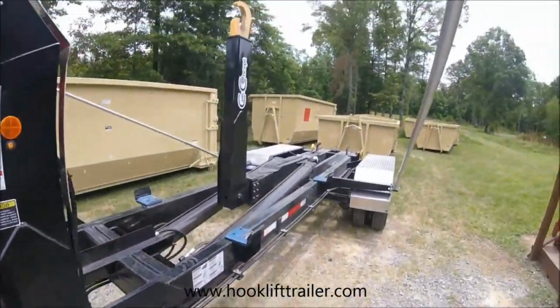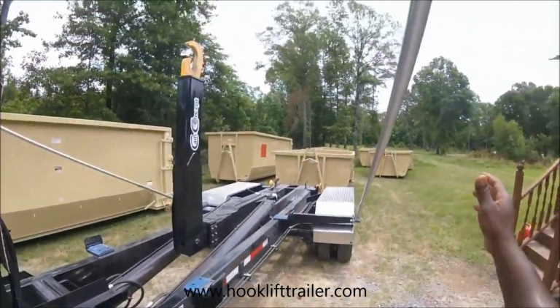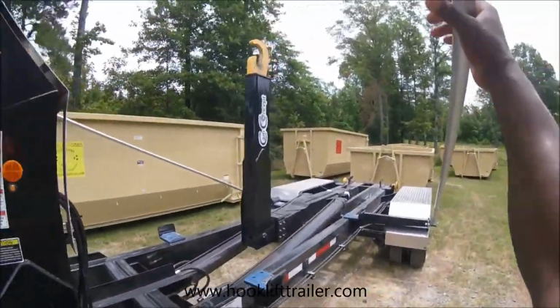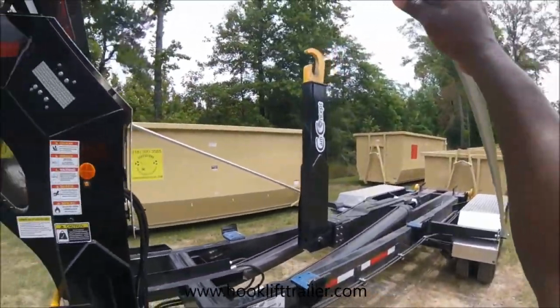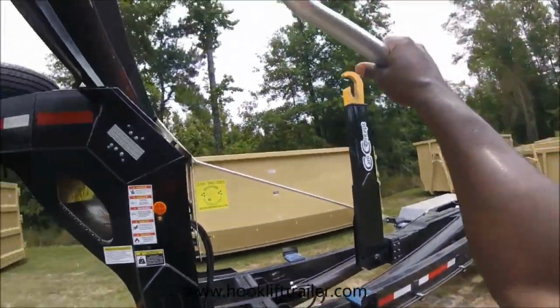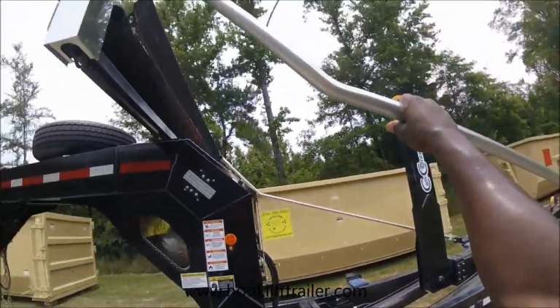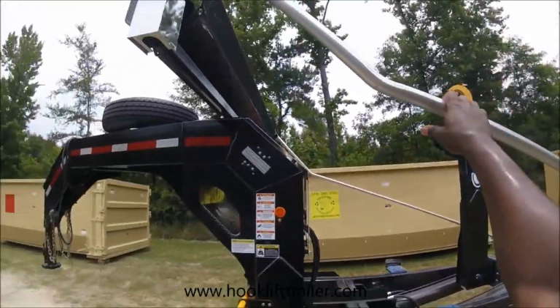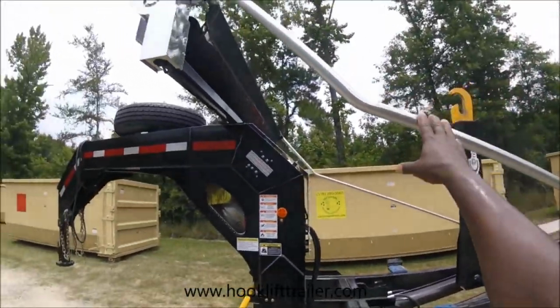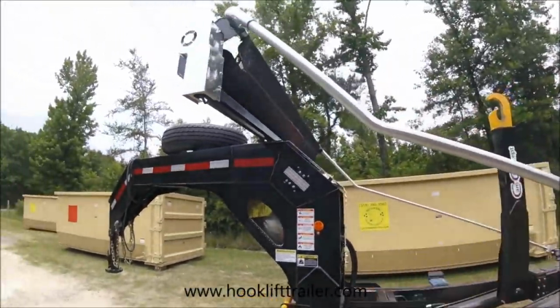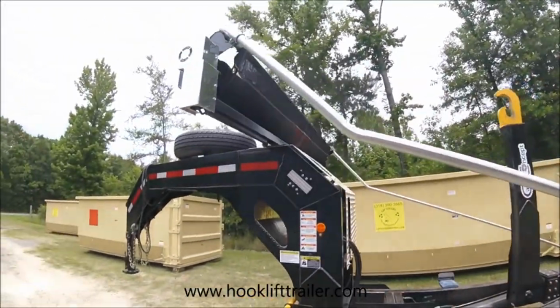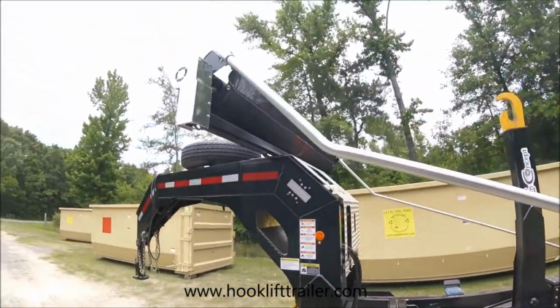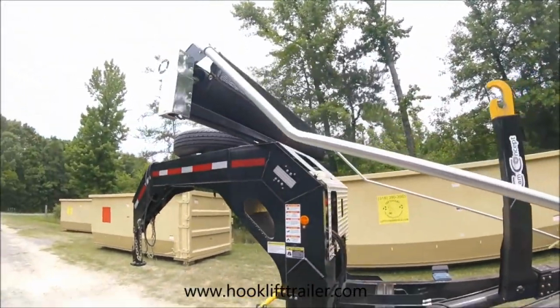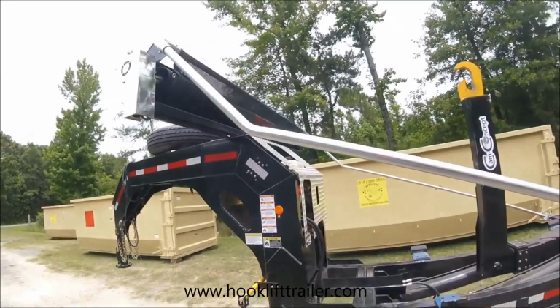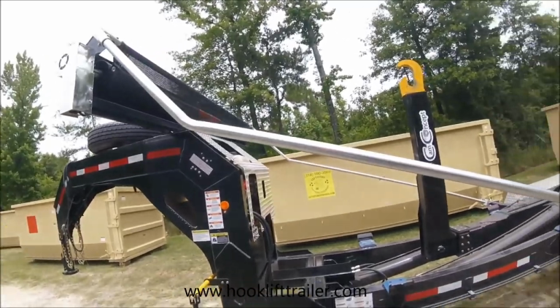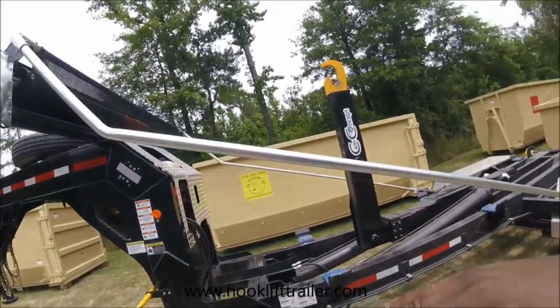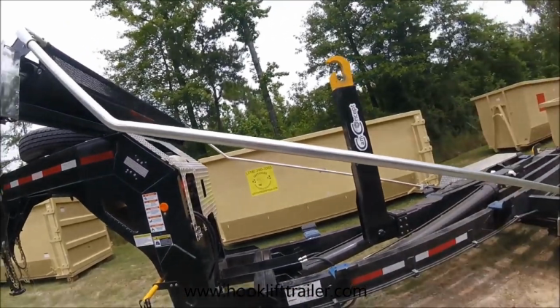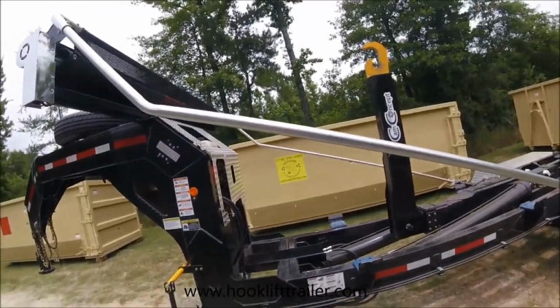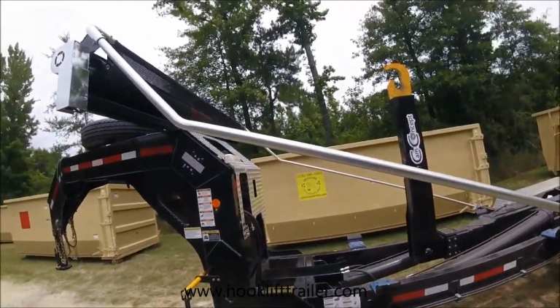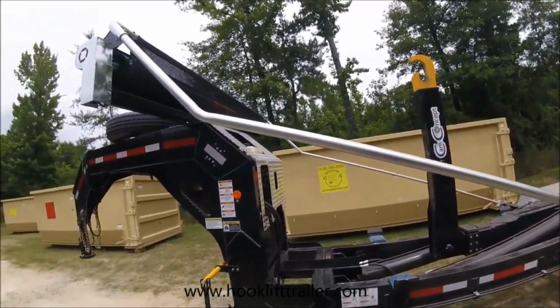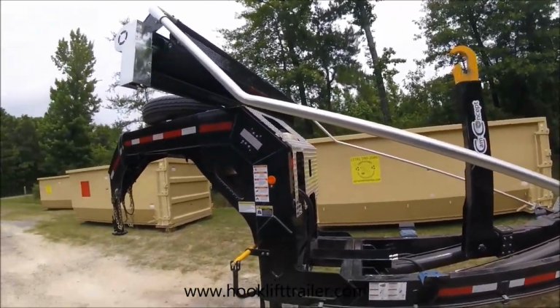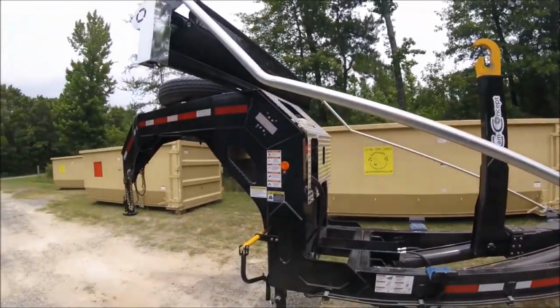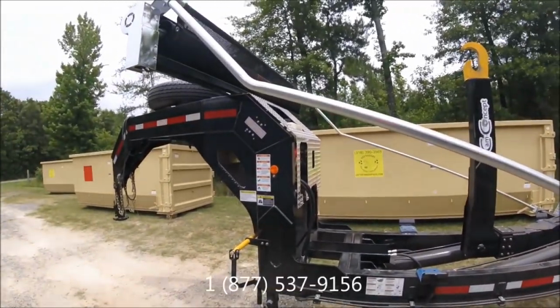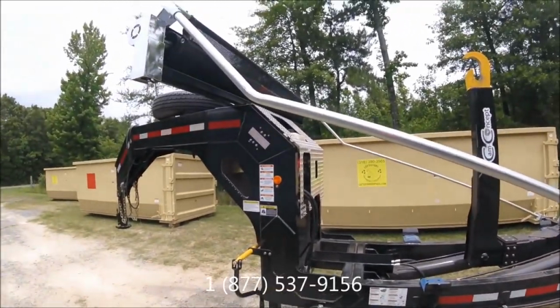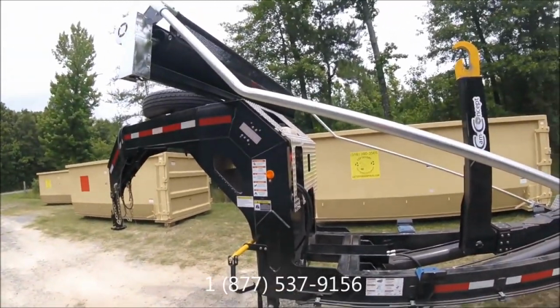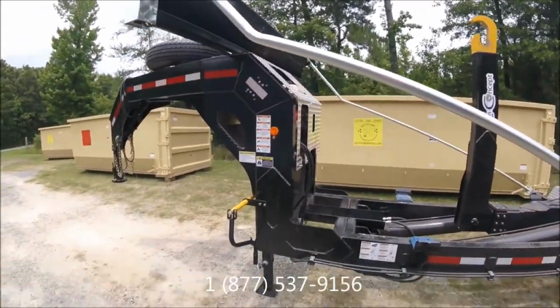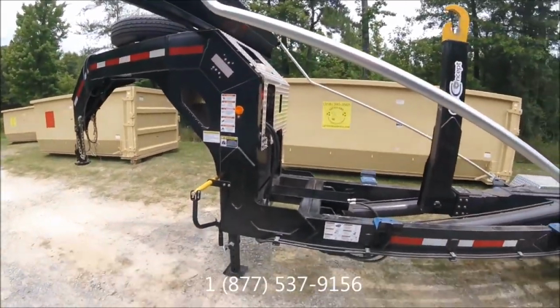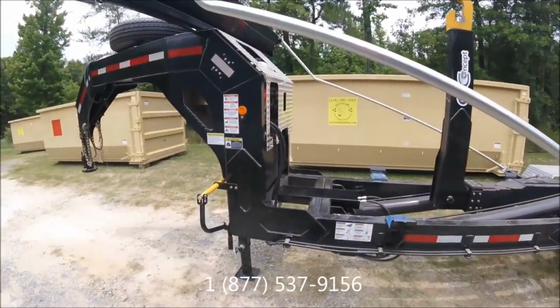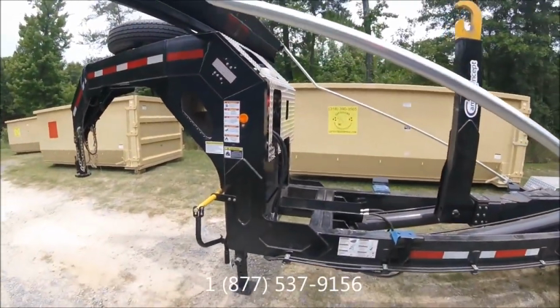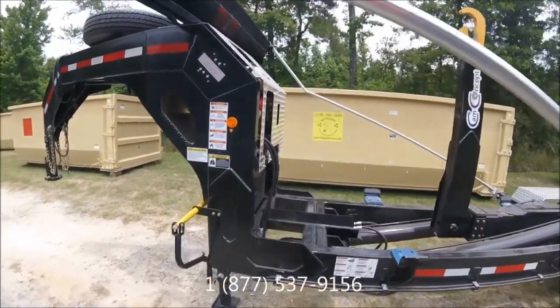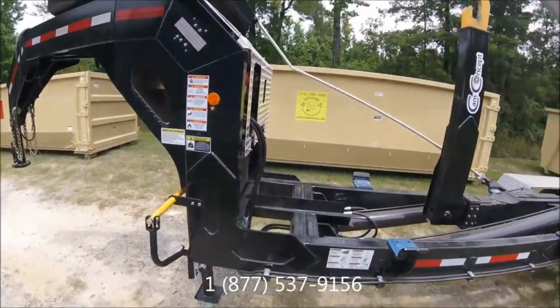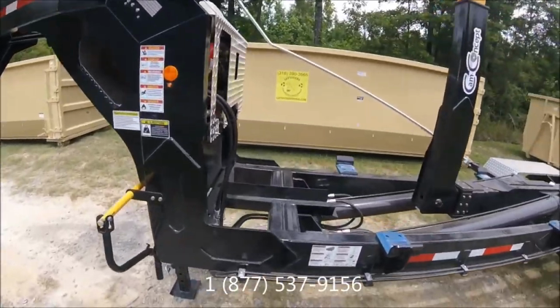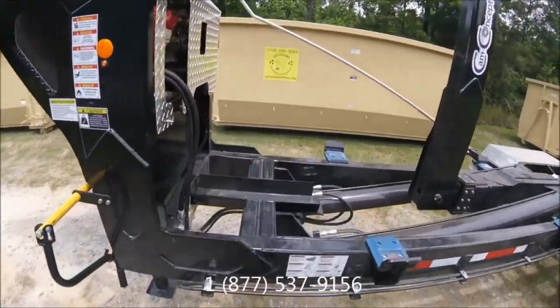You have a tarp system right here — it goes all the way up and will cover a 30-yard dumpster. I'm not sure about a 40-yard dumpster. And then you have the hook lift itself.